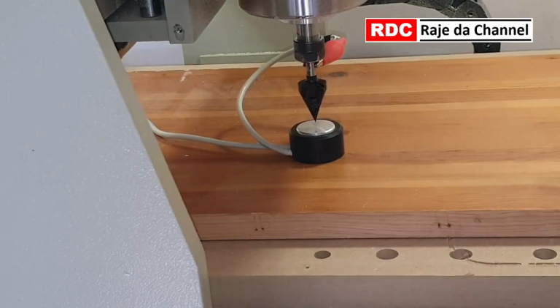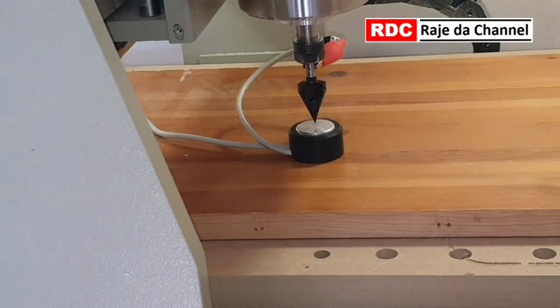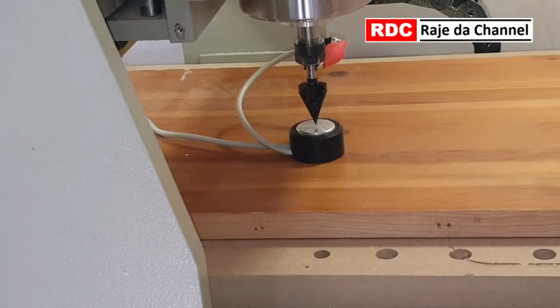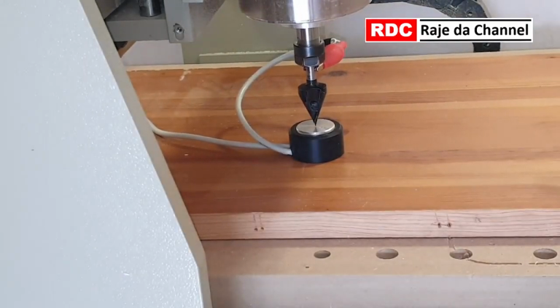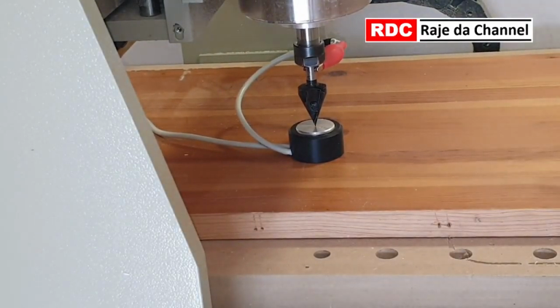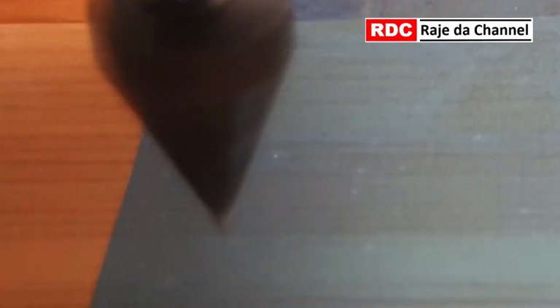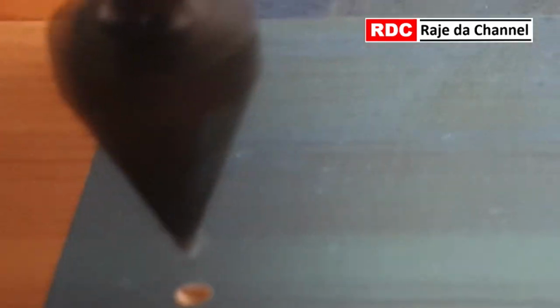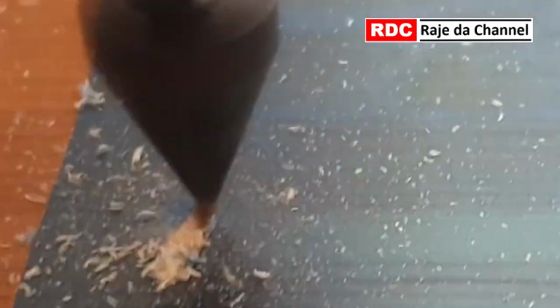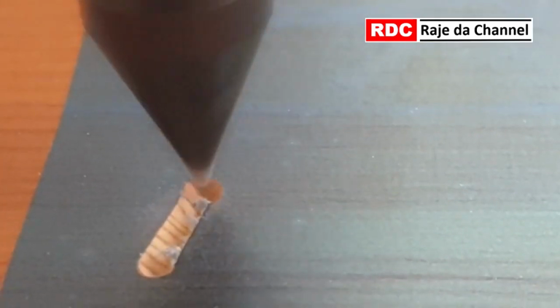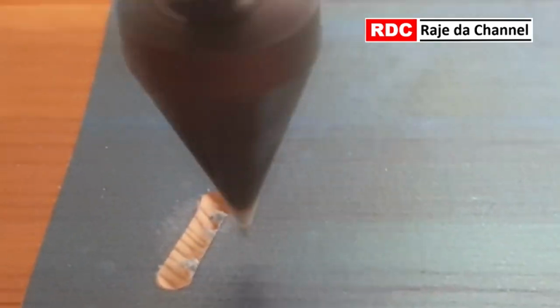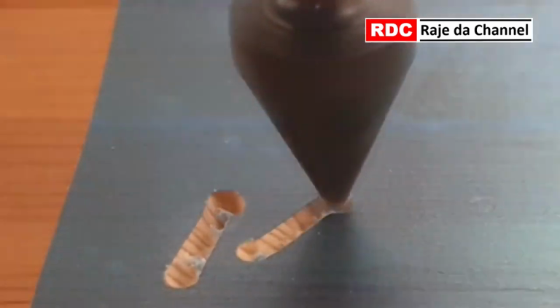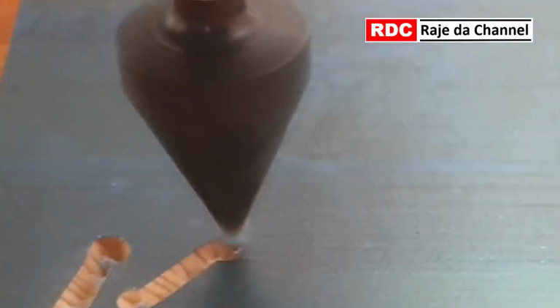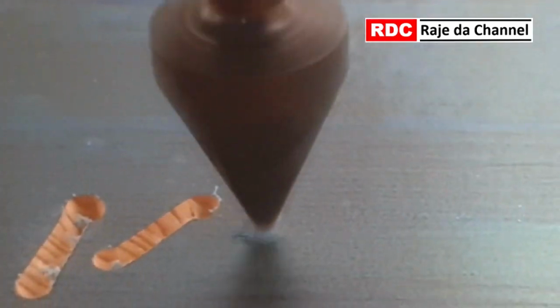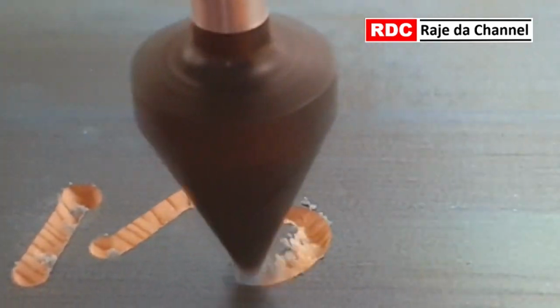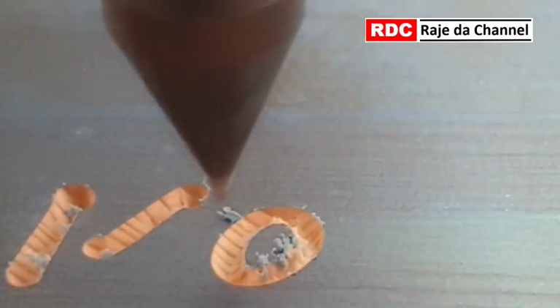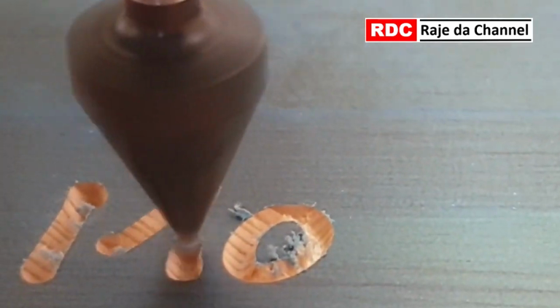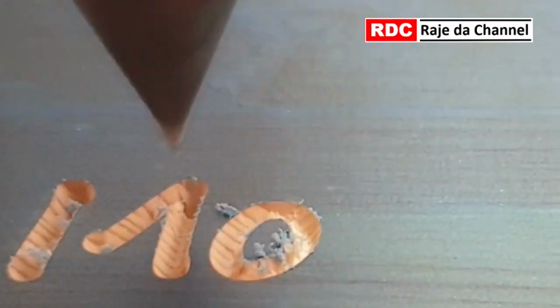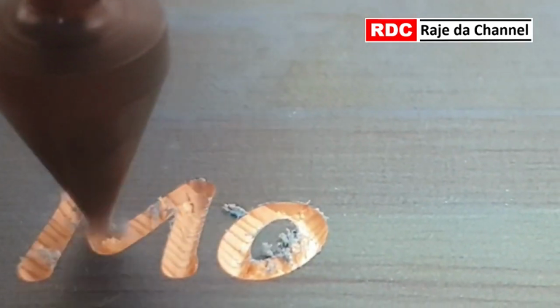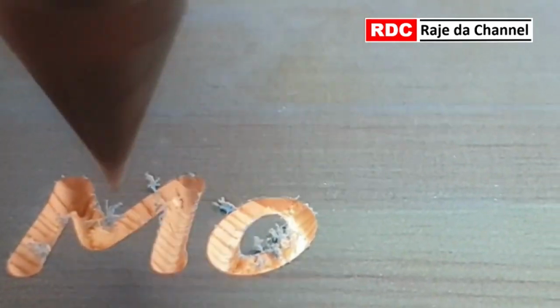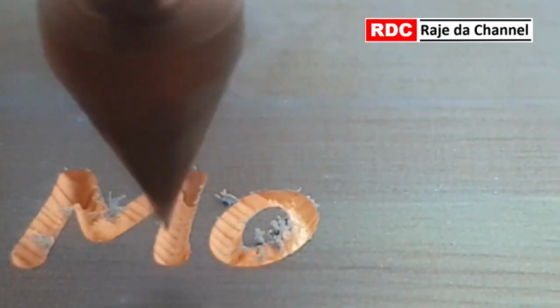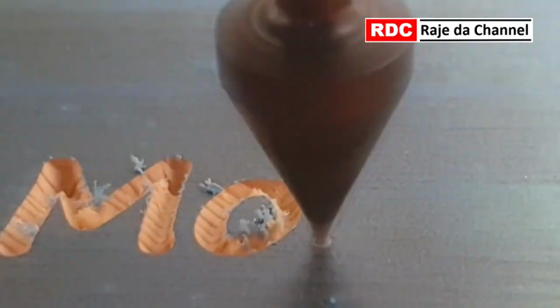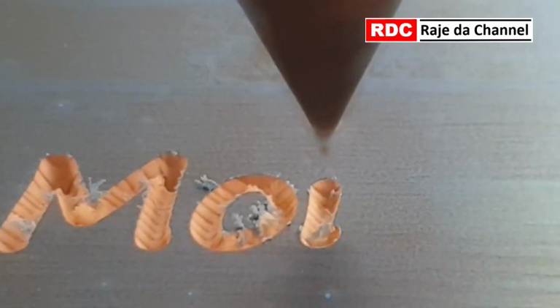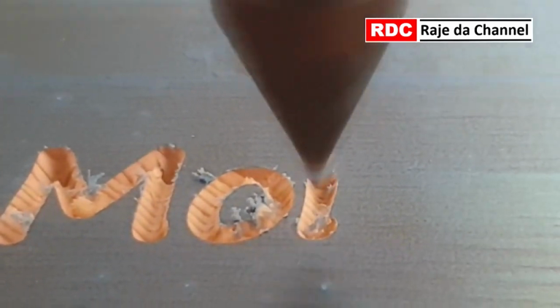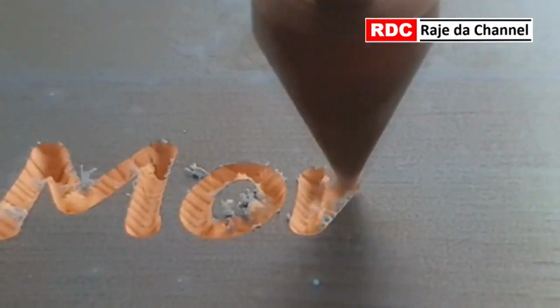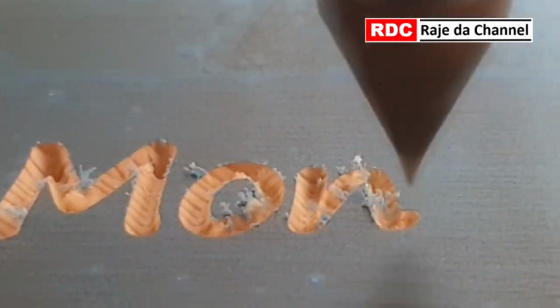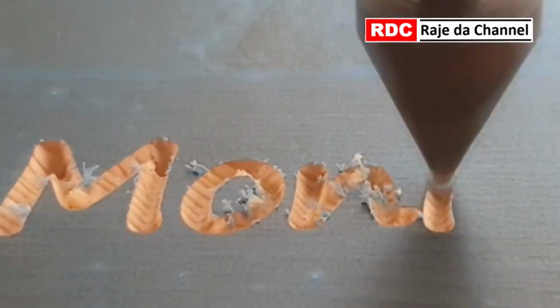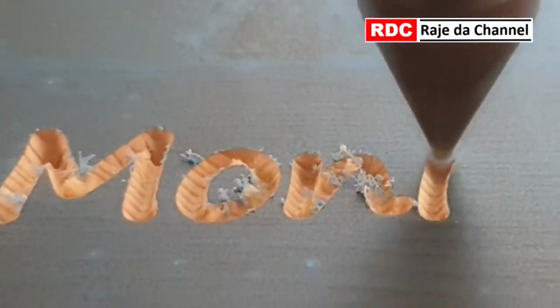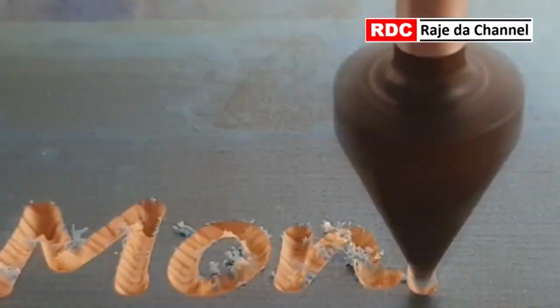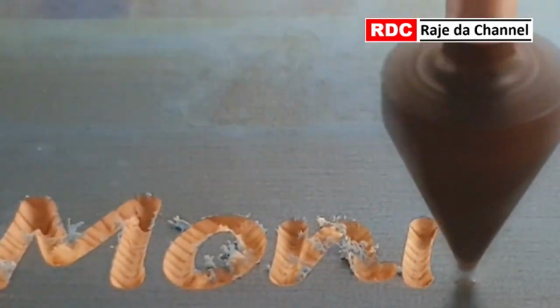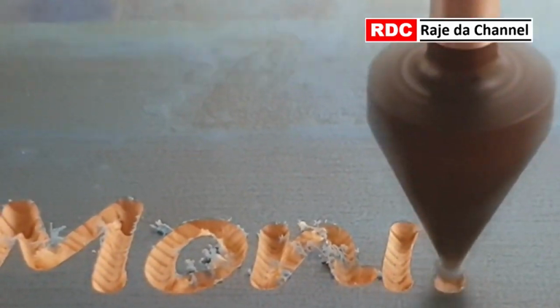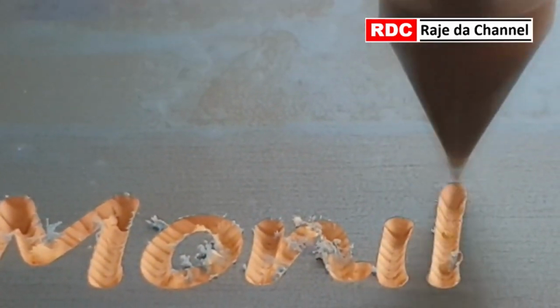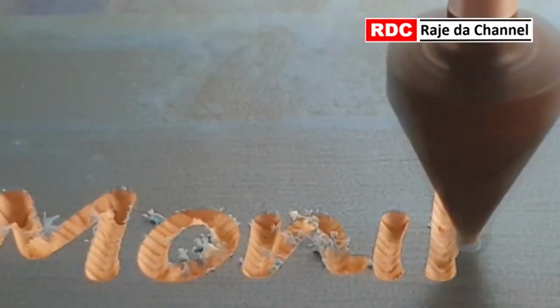Now setting tool height. As you can see, this bit is cutting really, really well — very clean cut with crisp edges, leaving very little cleanup to do.